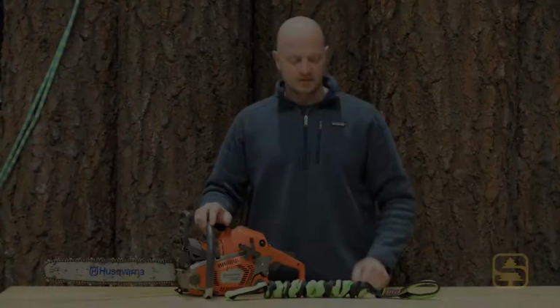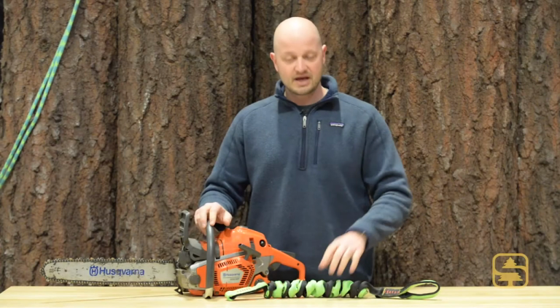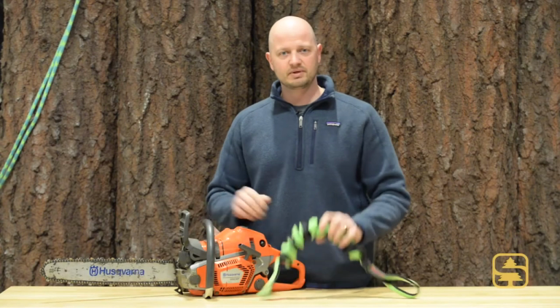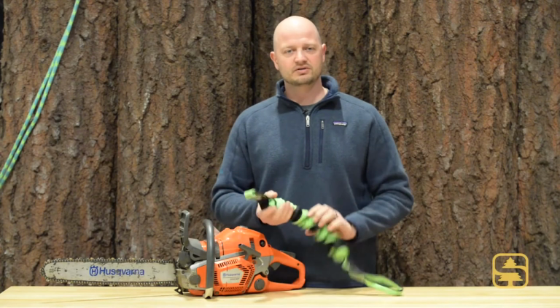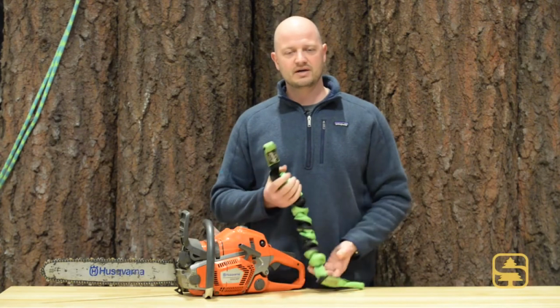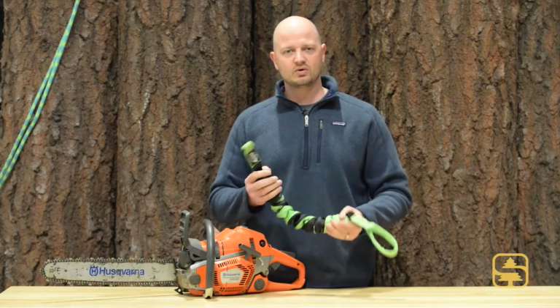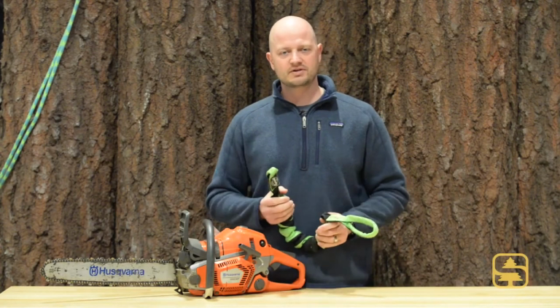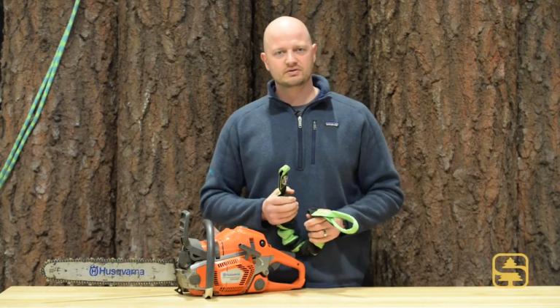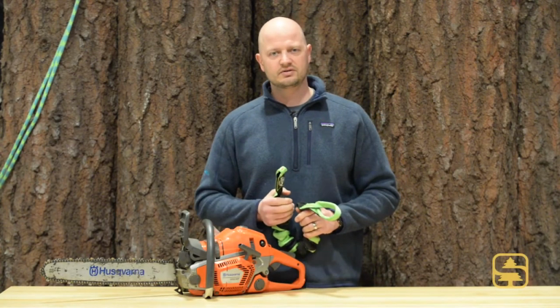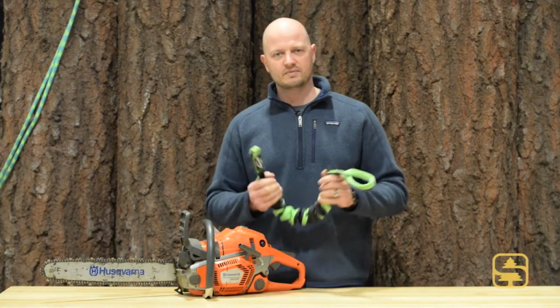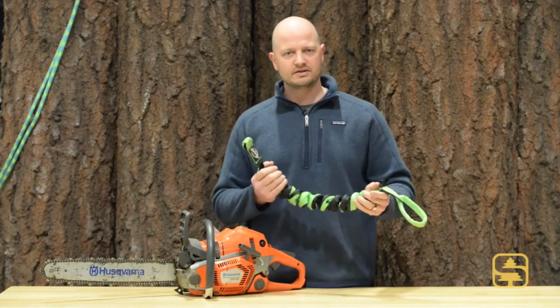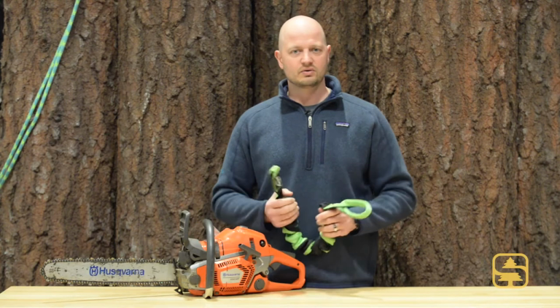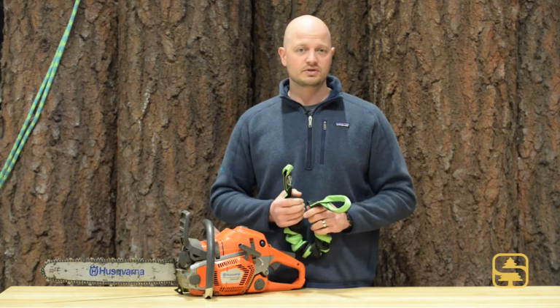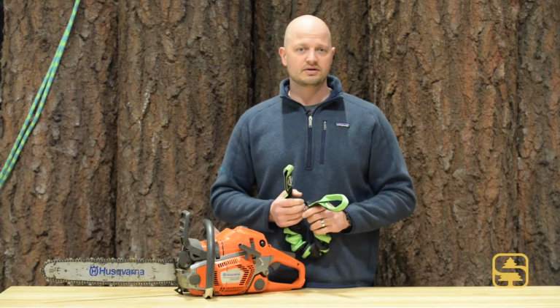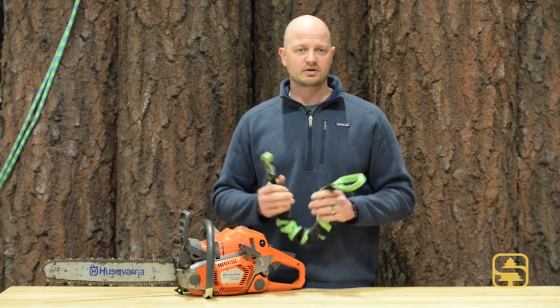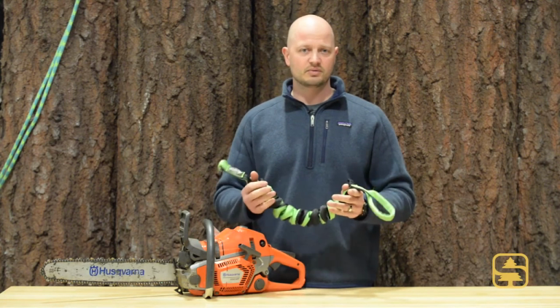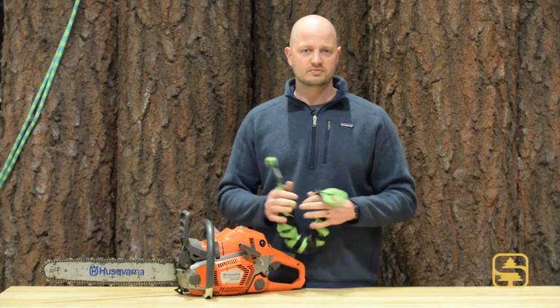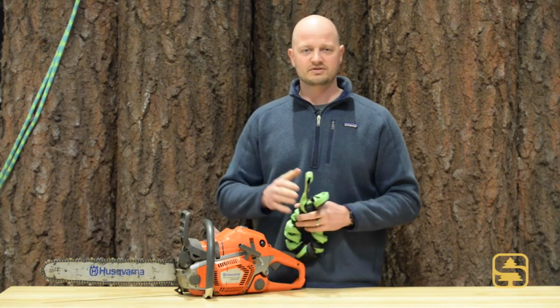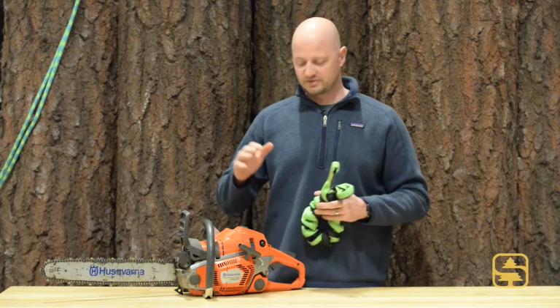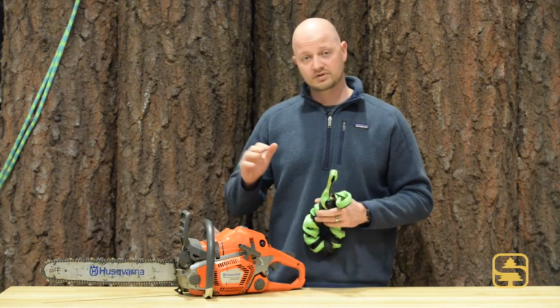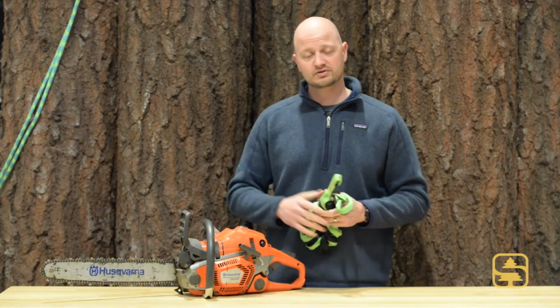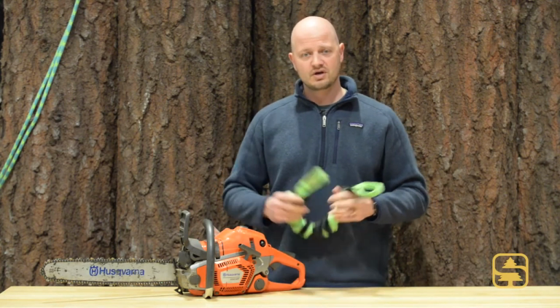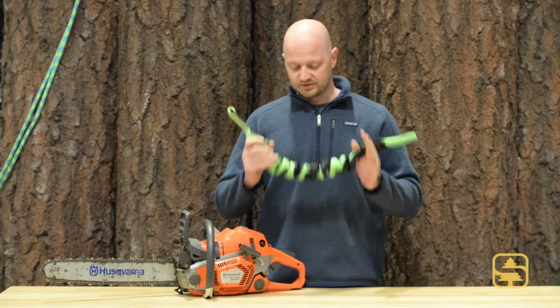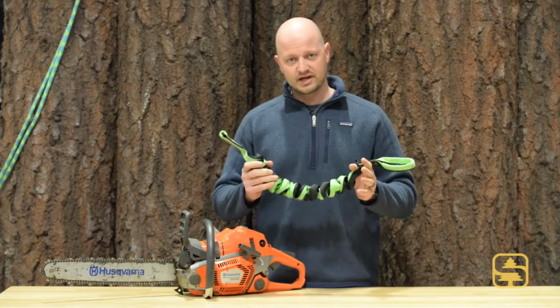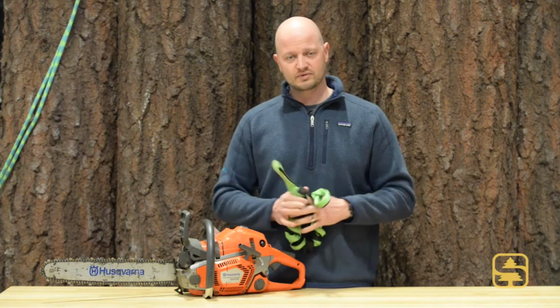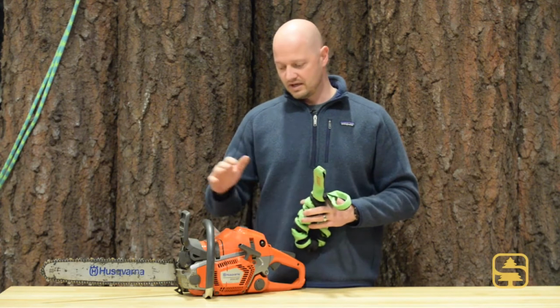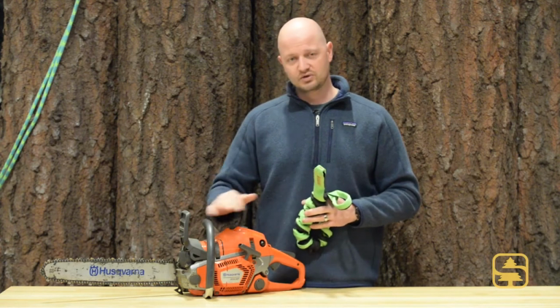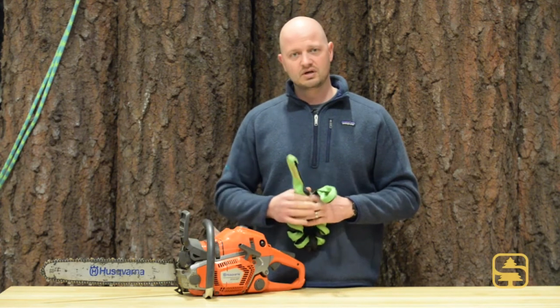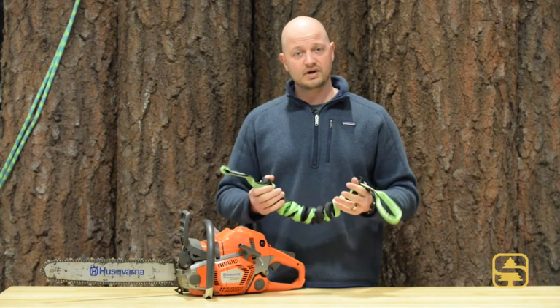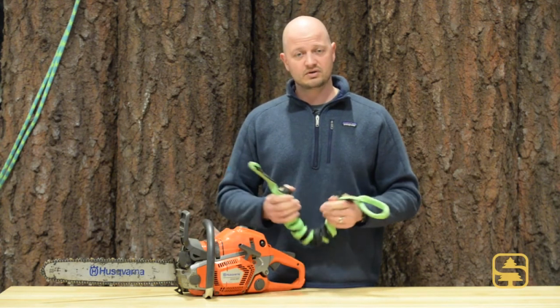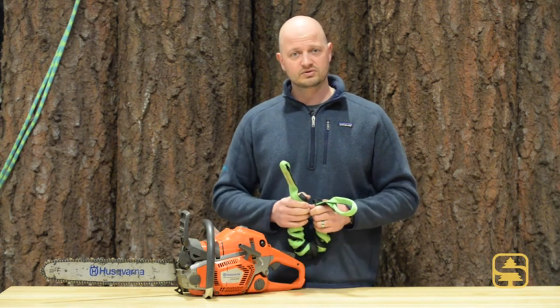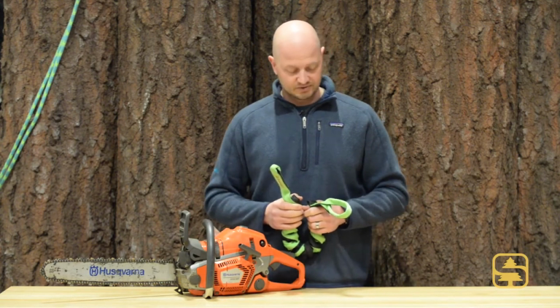Here we have the Big Boss lanyard by Recoil Manufacturing out of Australia. They've had the original Recoil lanyard on the market for a couple of years, but that was designed specifically for top handle saws. So this is their answer for the more heavy duty rear handle saws that we use on the job site.